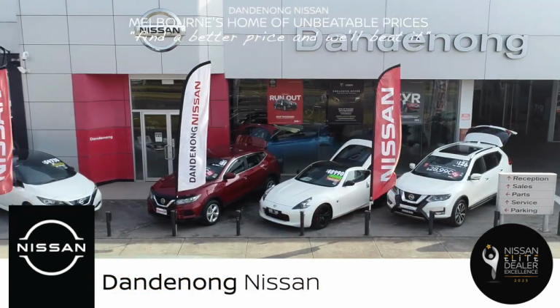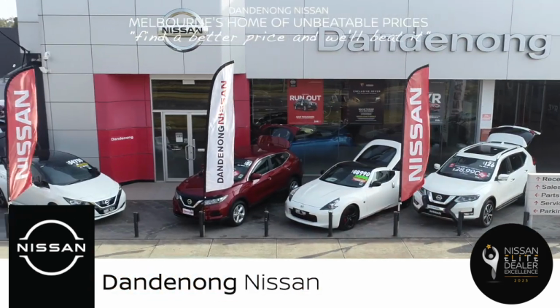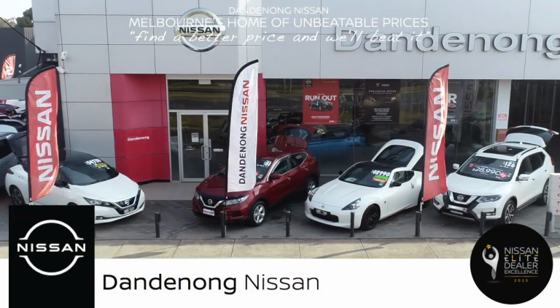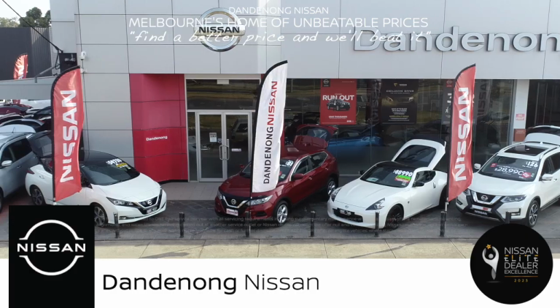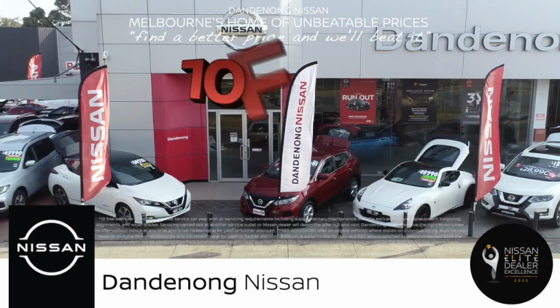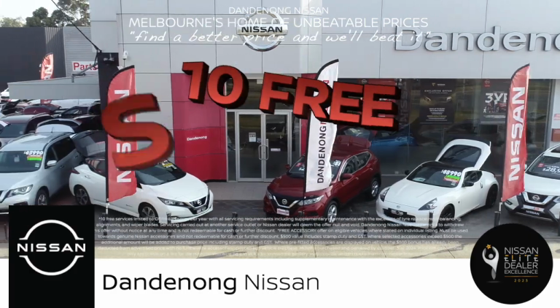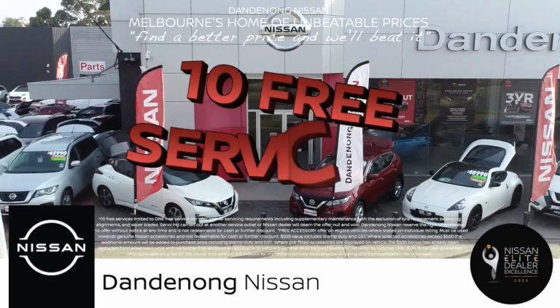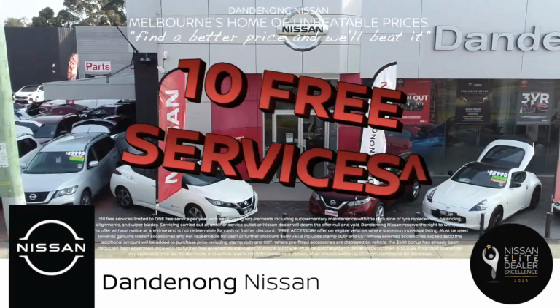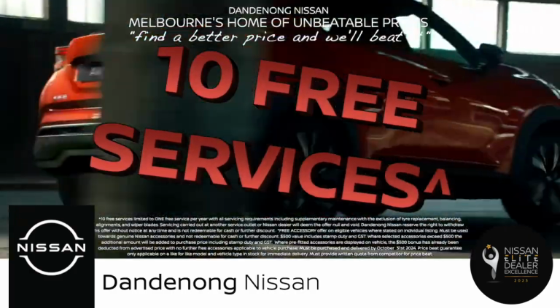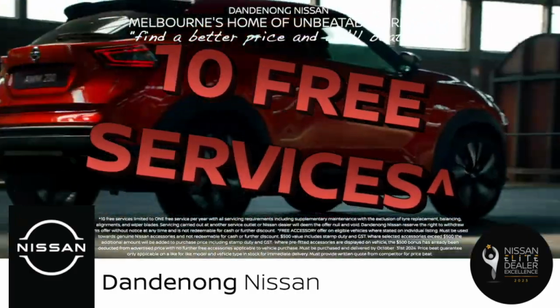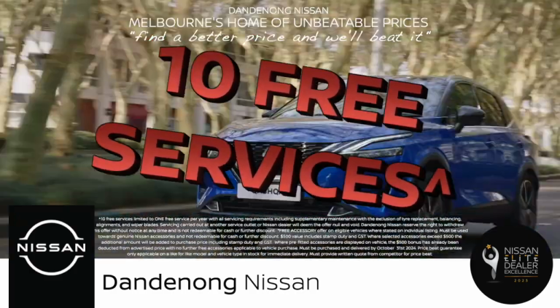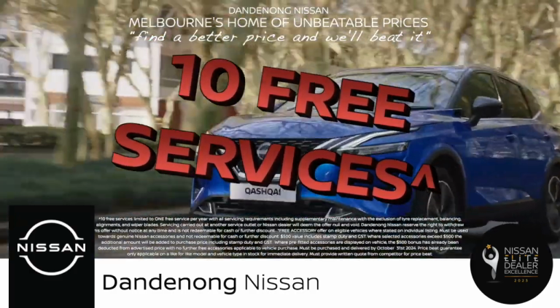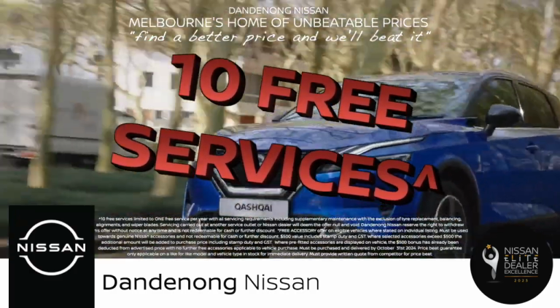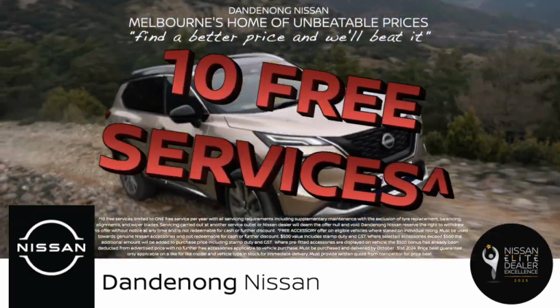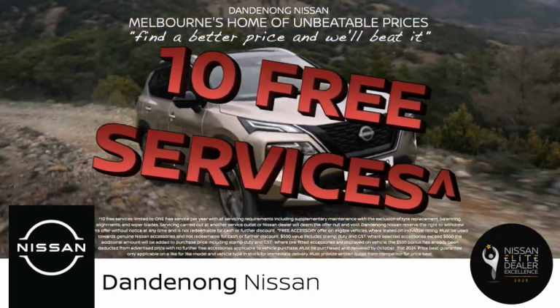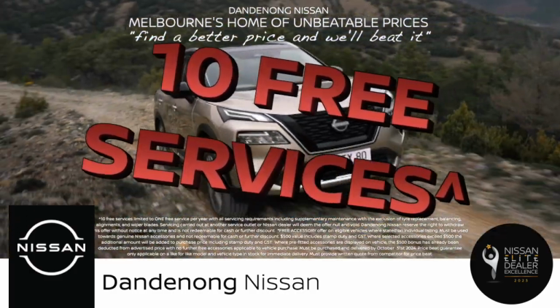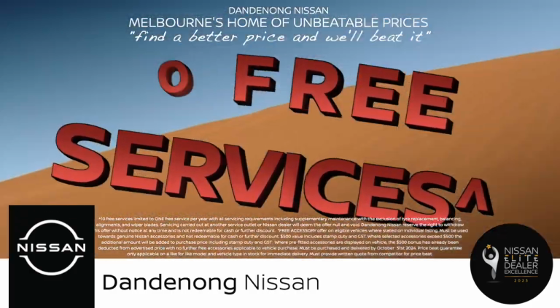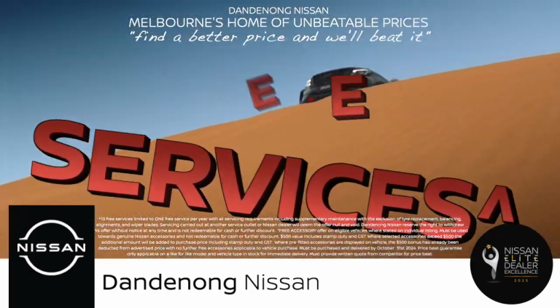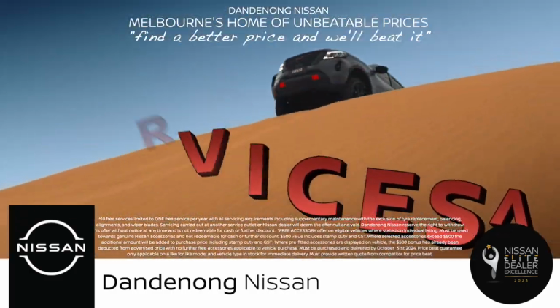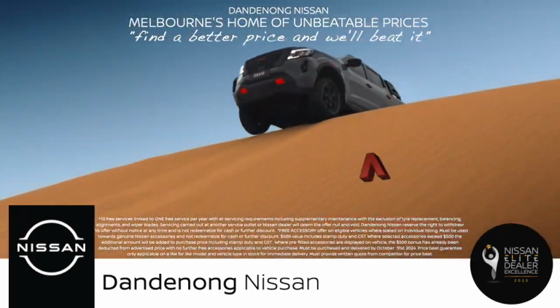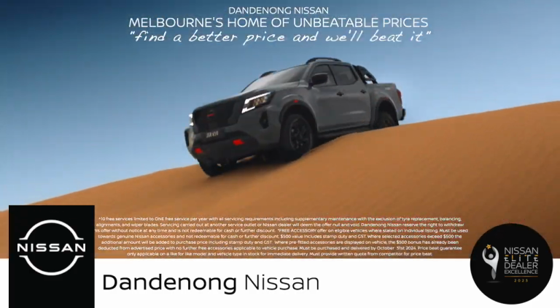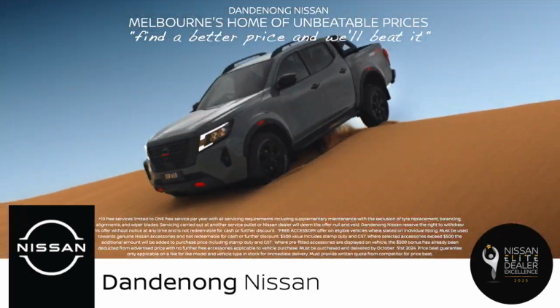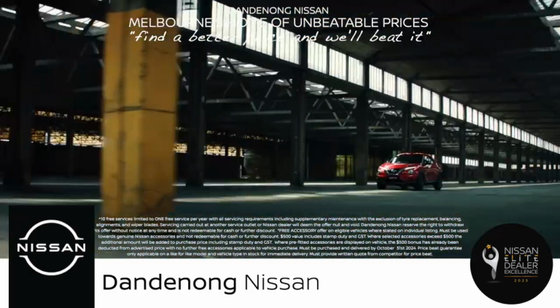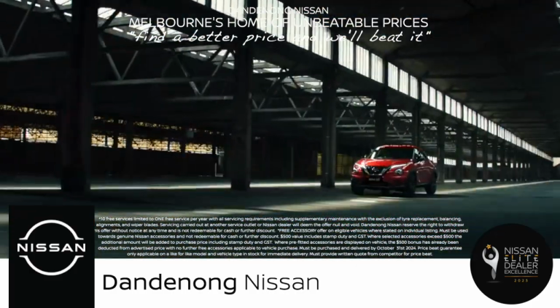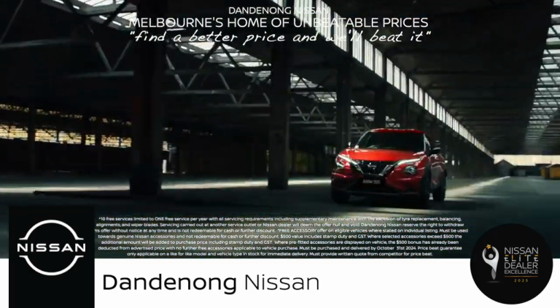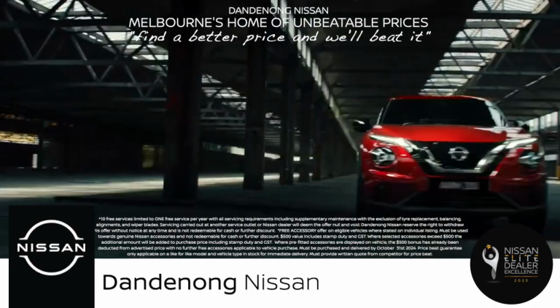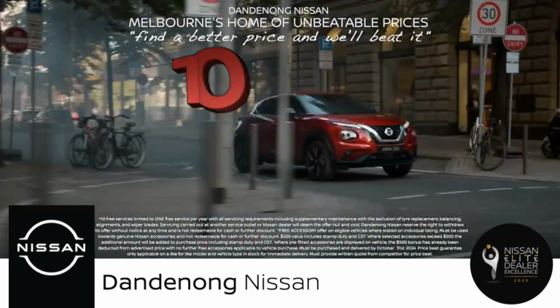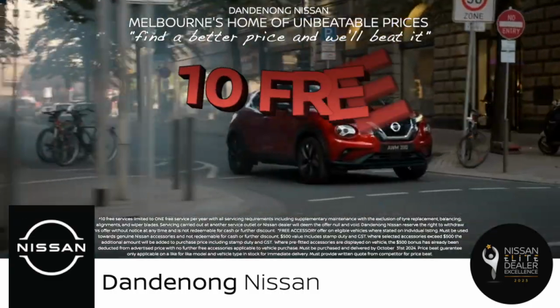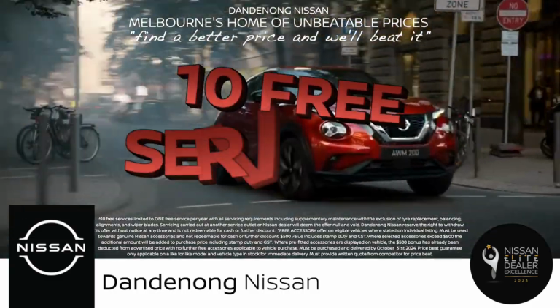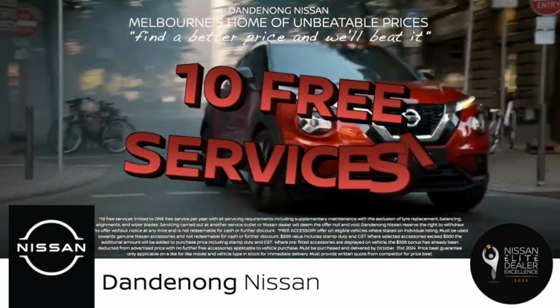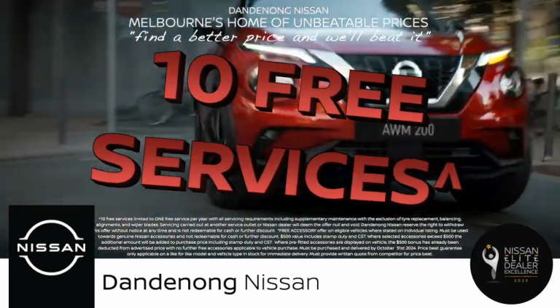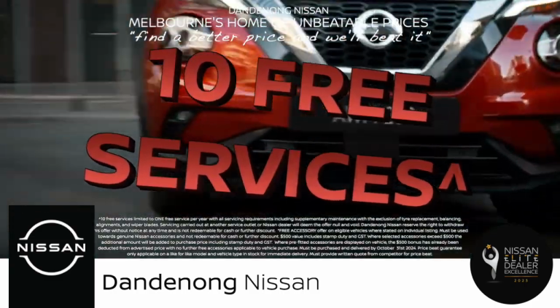Right now, get 10 free services on selected Juke, Qashqai, X-Trail and Navara models. That's right, 10 services on some of our hottest cars.